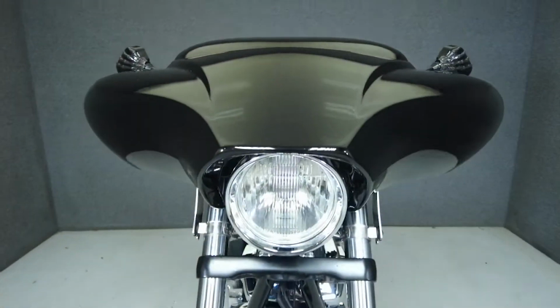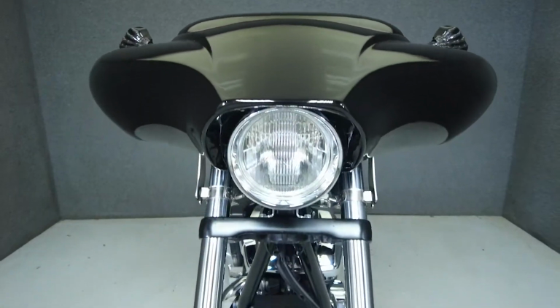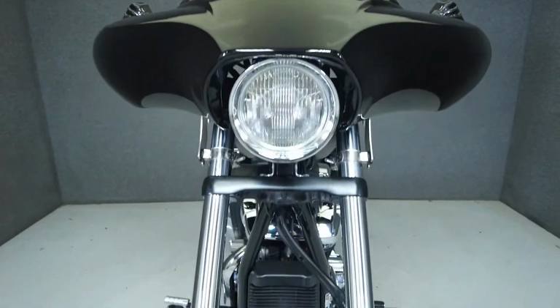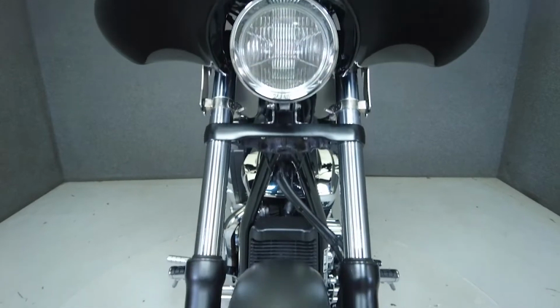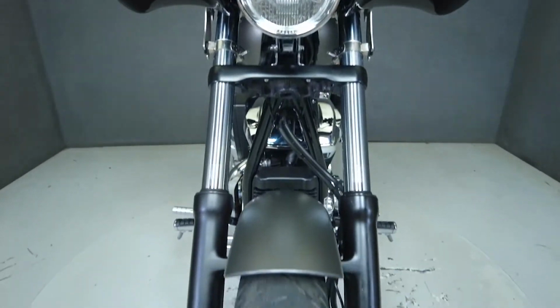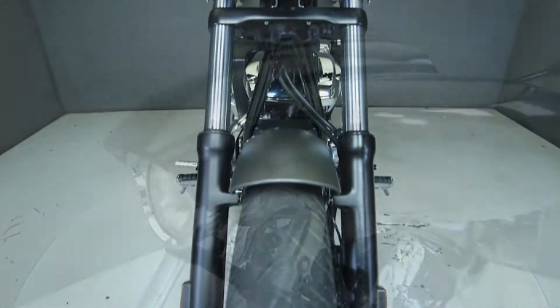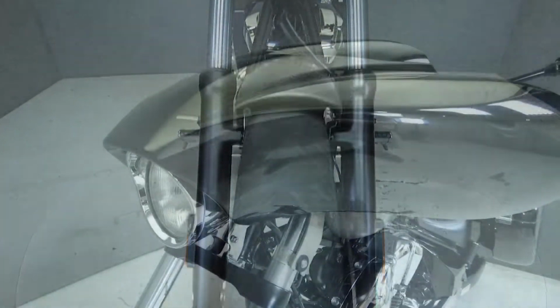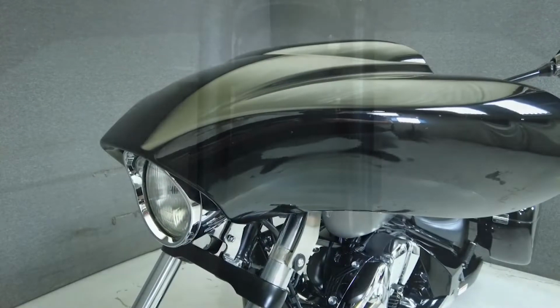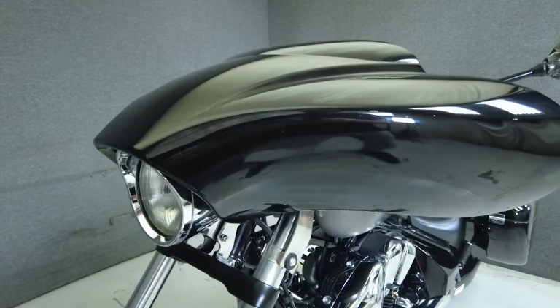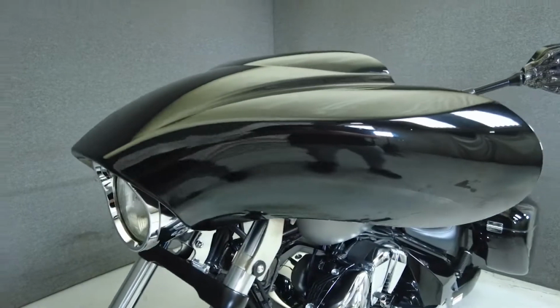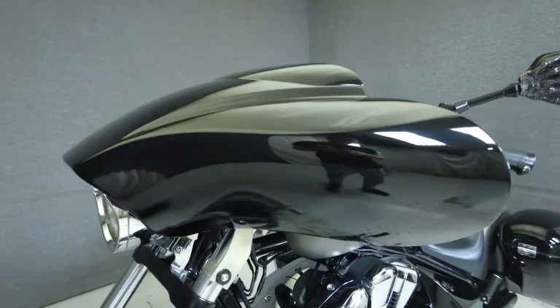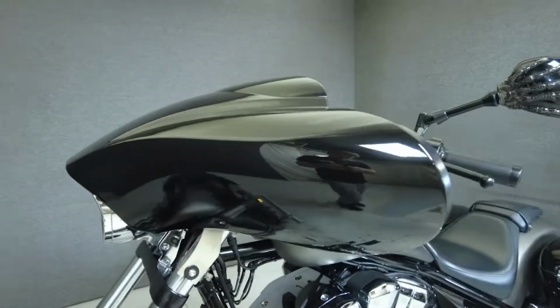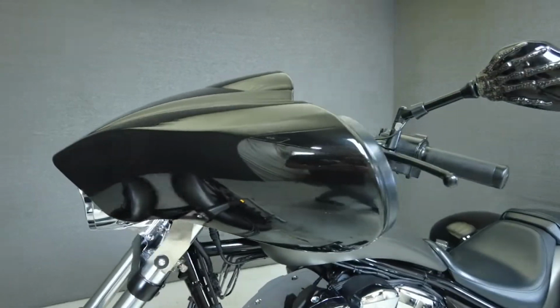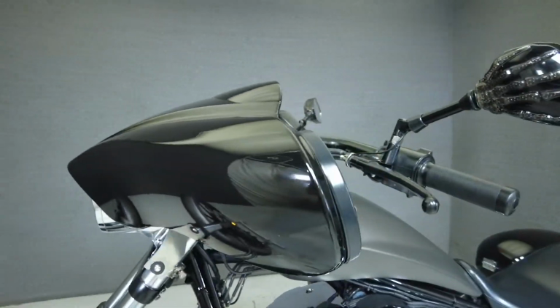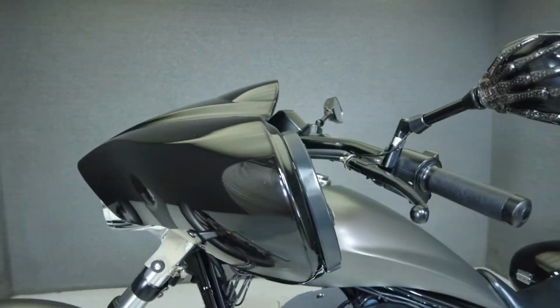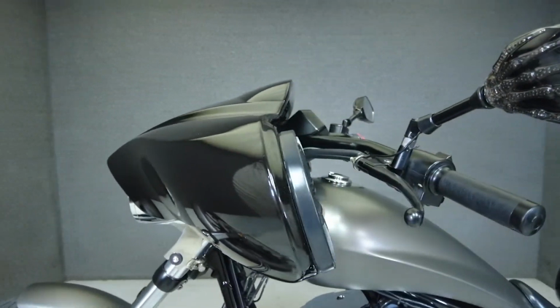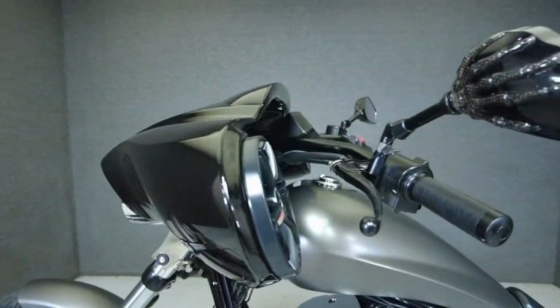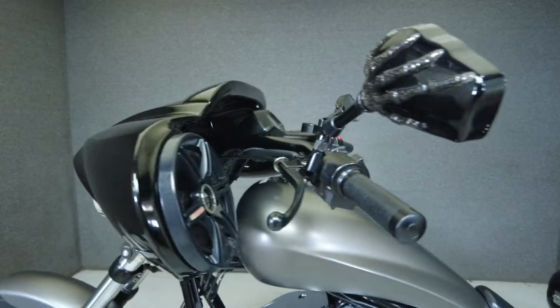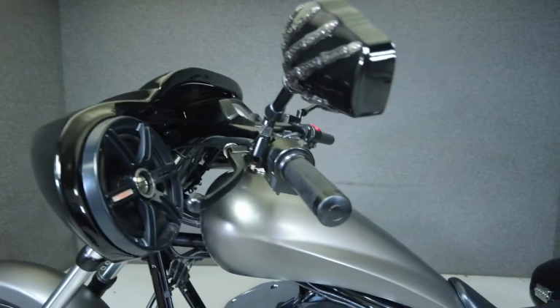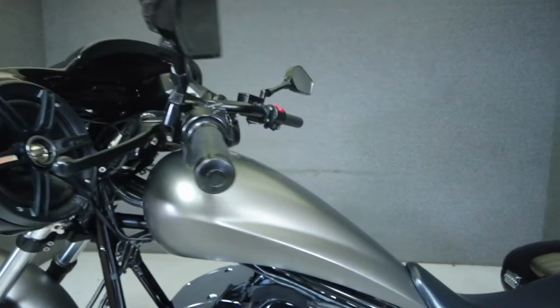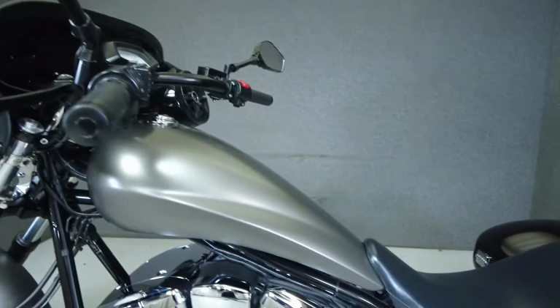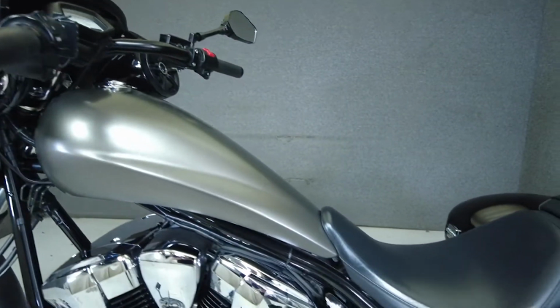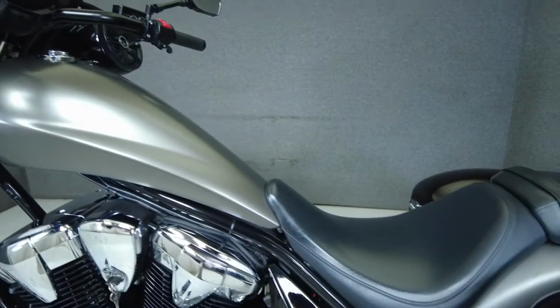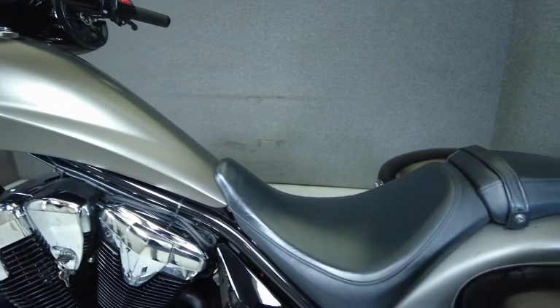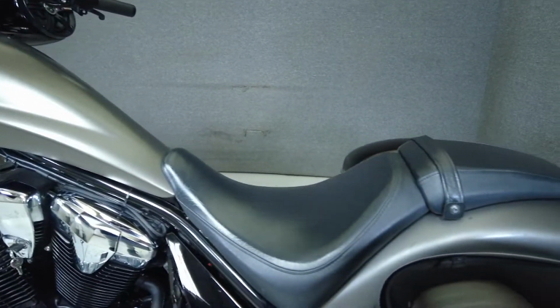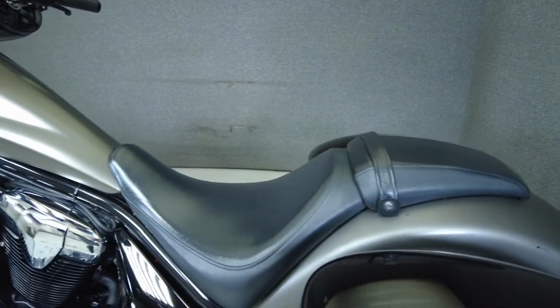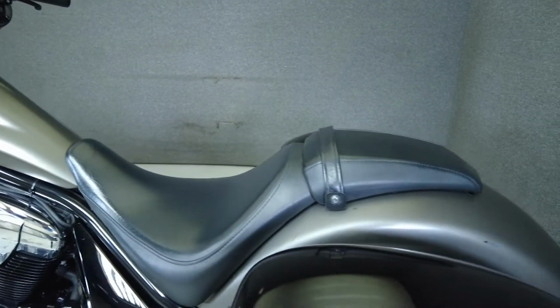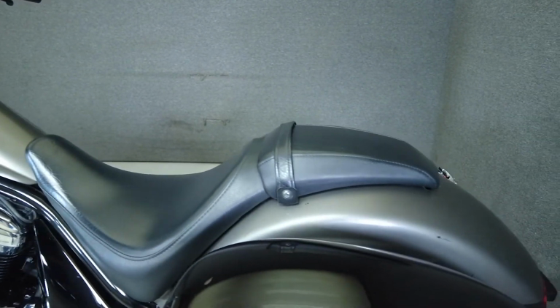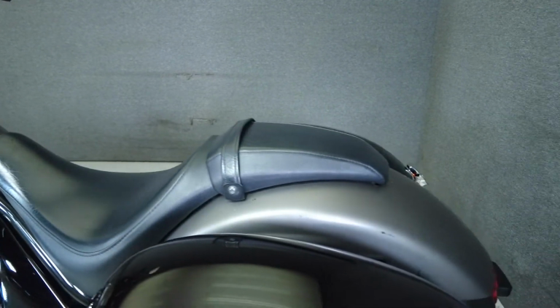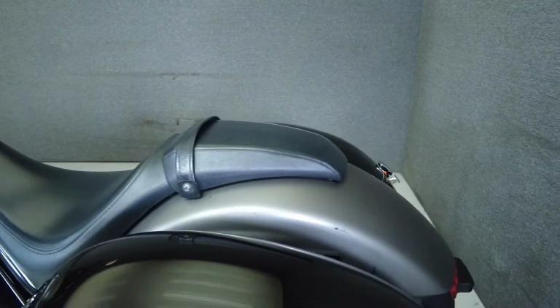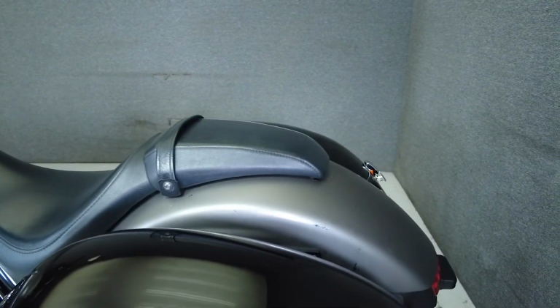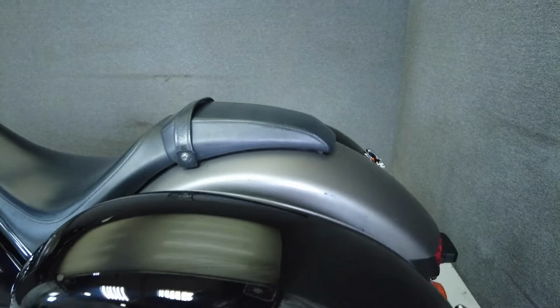A 1312cc V-Twin engine paired to a 5-speed transmission powers this long and lean bike, which is nearly 6 feet from axle to axle. It has a lower seat height of 26.9 inches and a dry weight of 663 pounds.